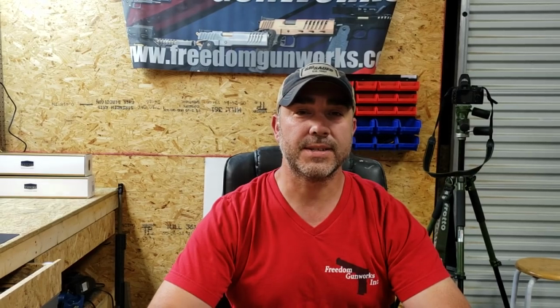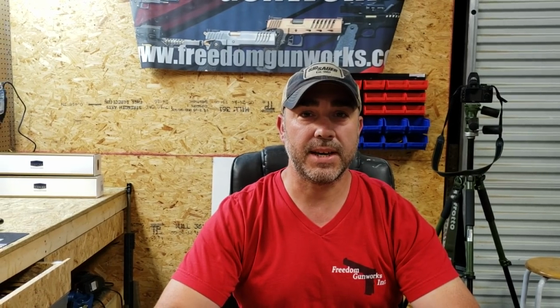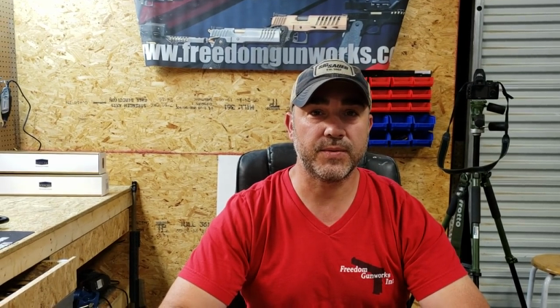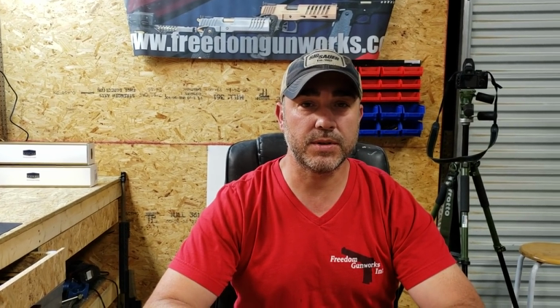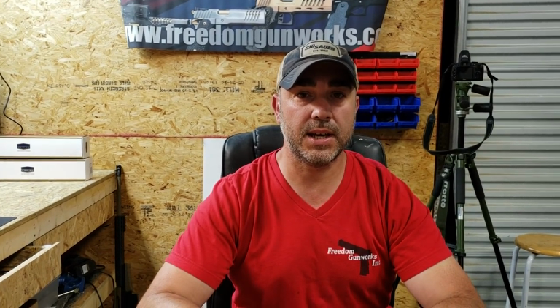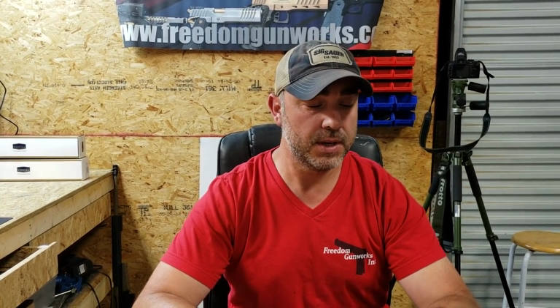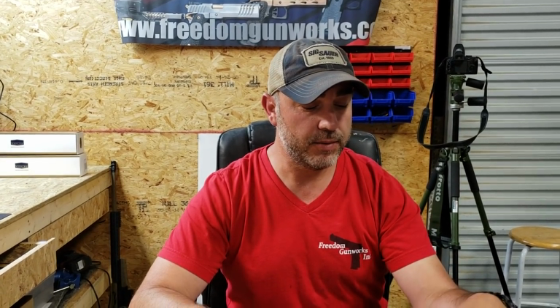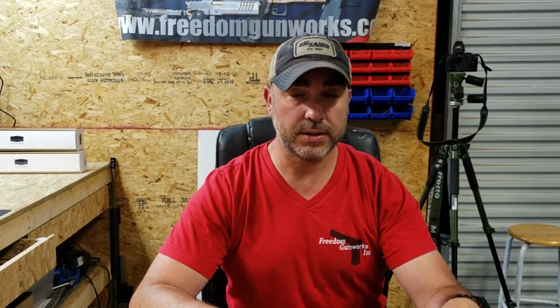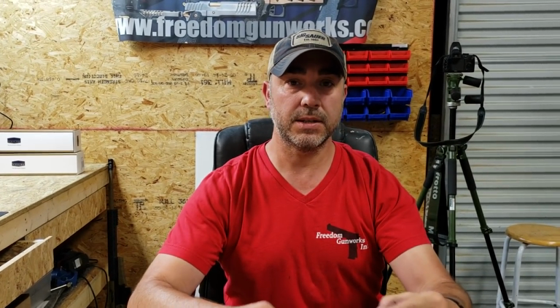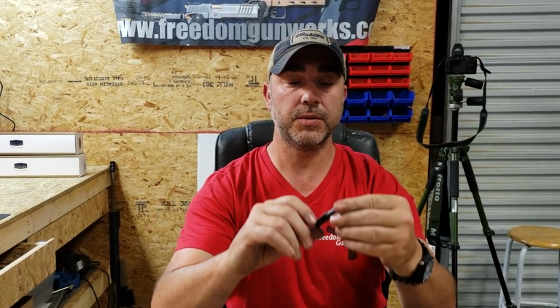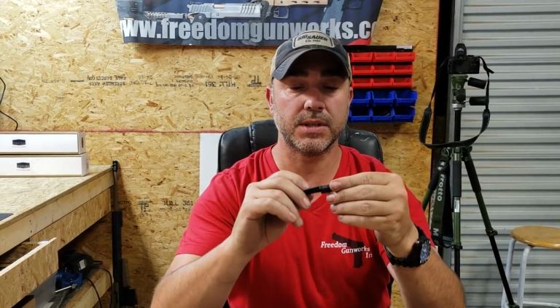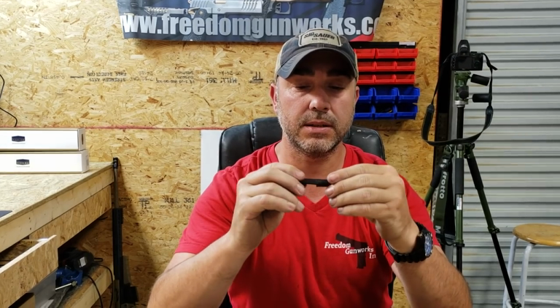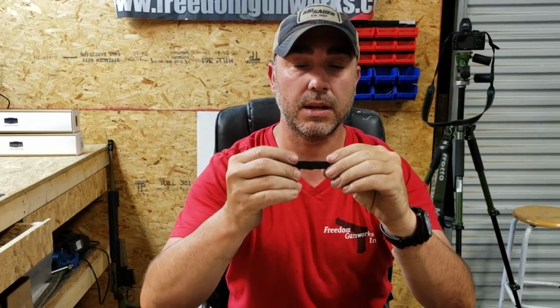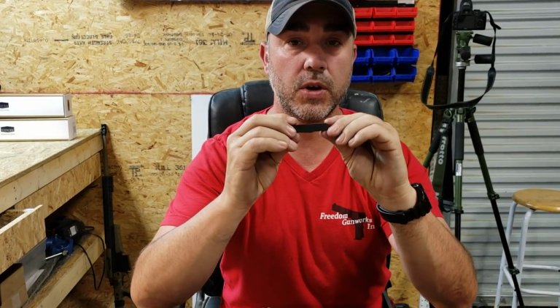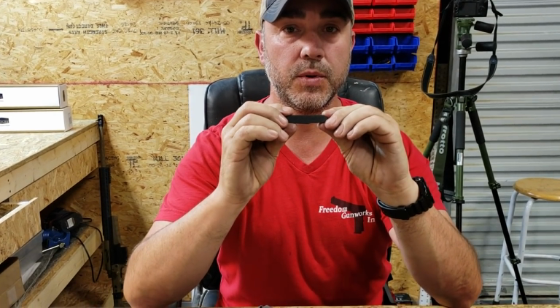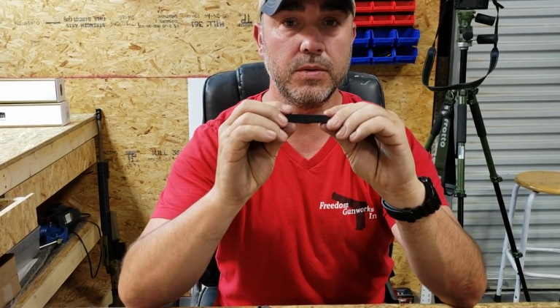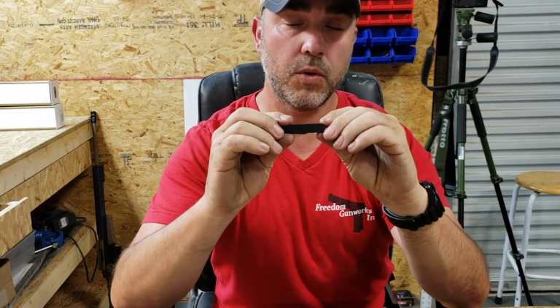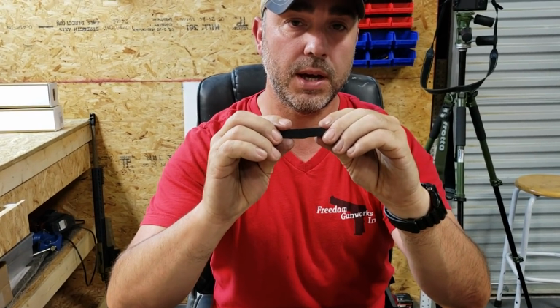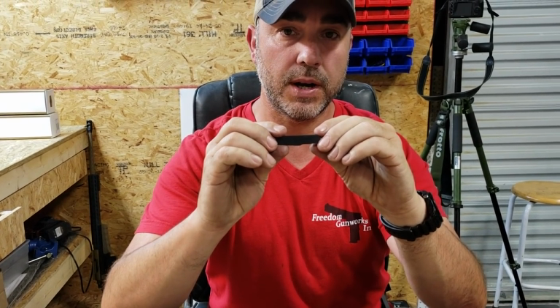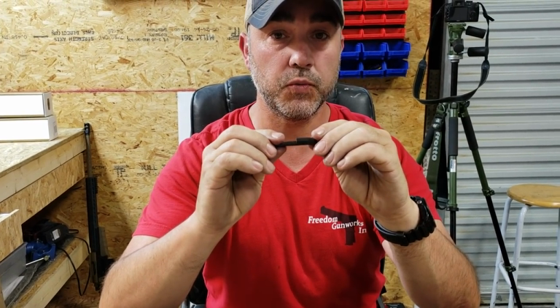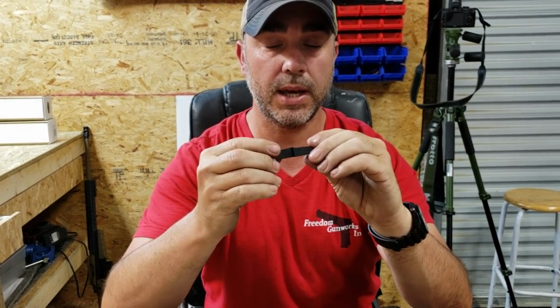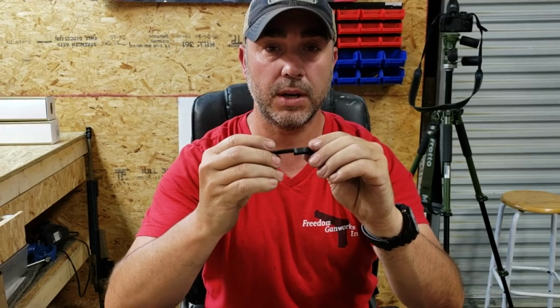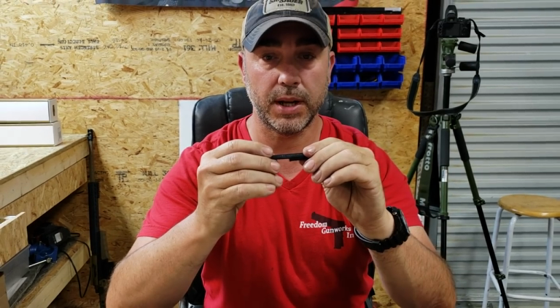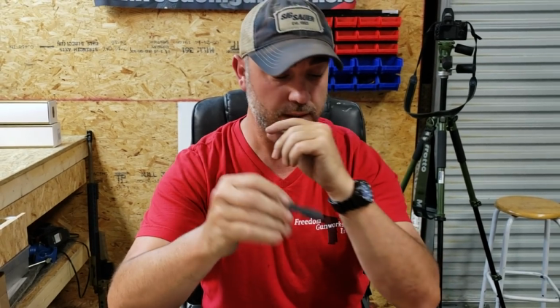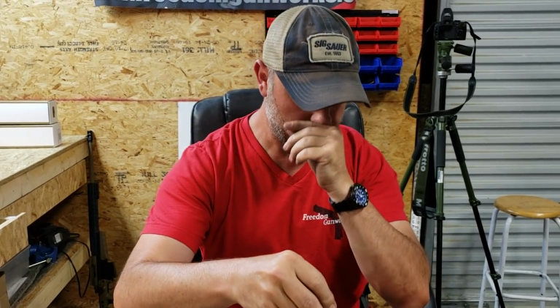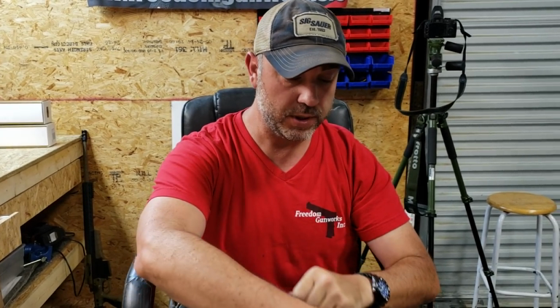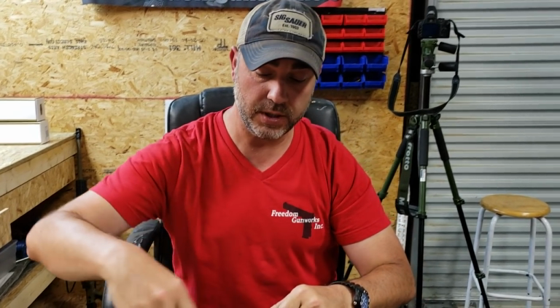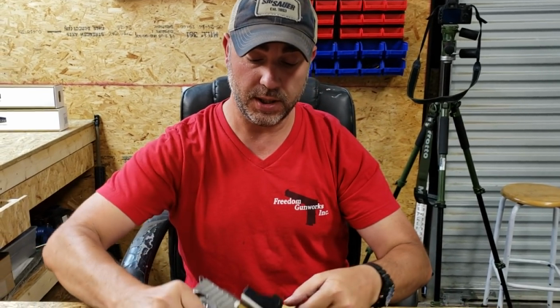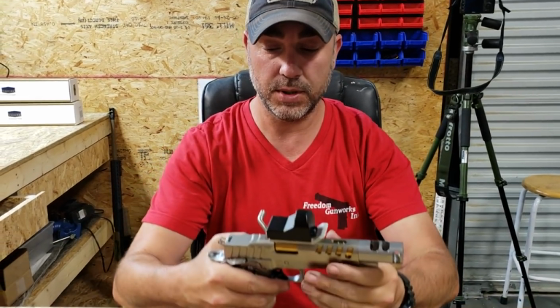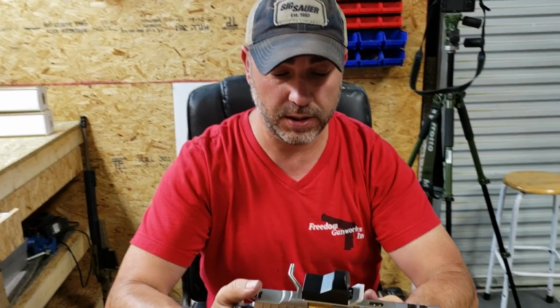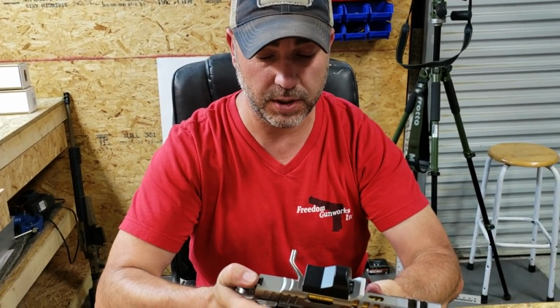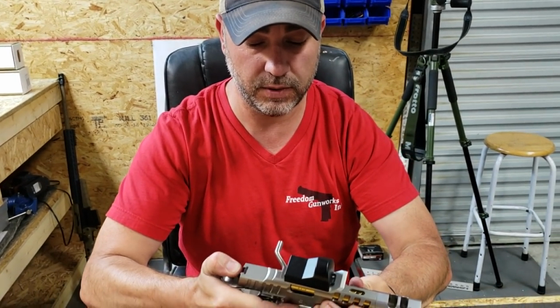This is Bobby Kegans with Freedom Gunworks and CK Arms. Today we want to talk to you about this little tool that we've designed. It's an extractor removal tool. It works with any kind of extractor, but it's really handy when you have to deal with an aftec. So we're going to demonstrate it for you today with this commander length open gun we have here.